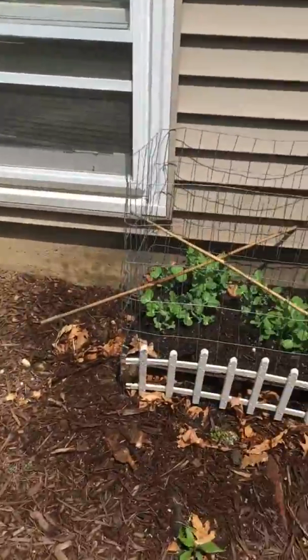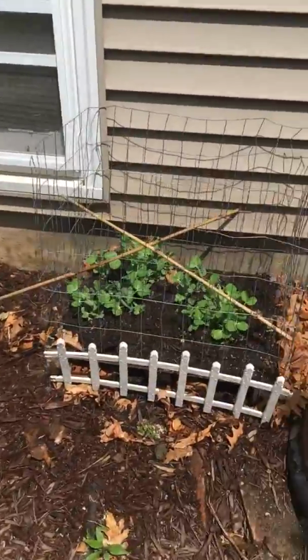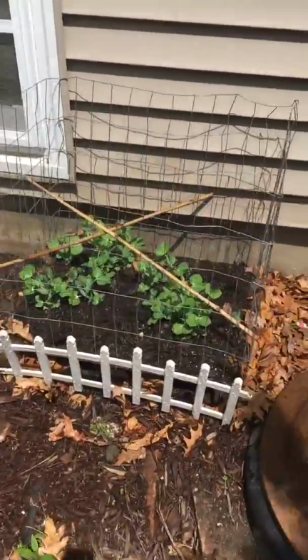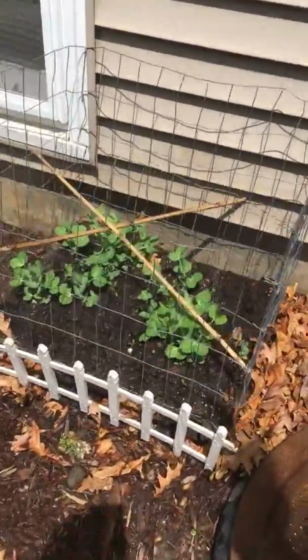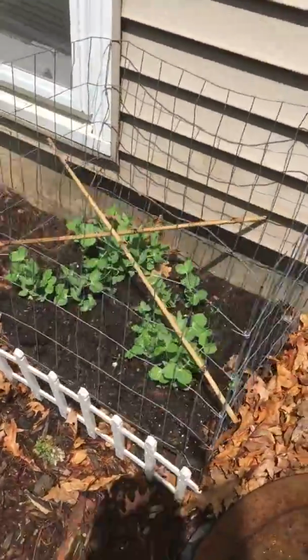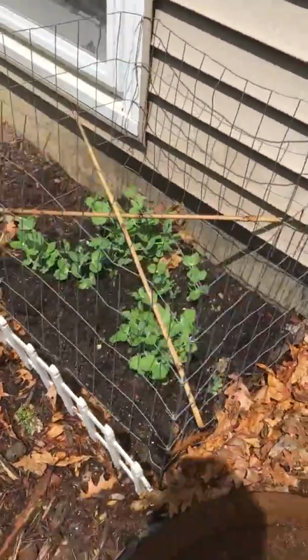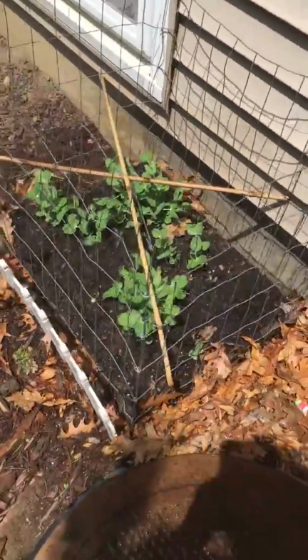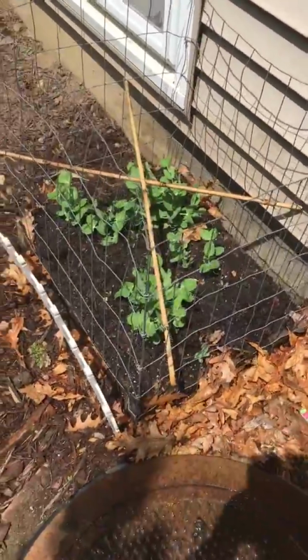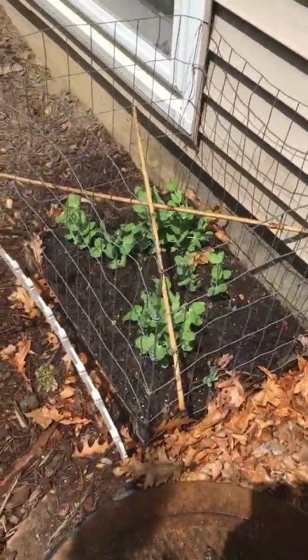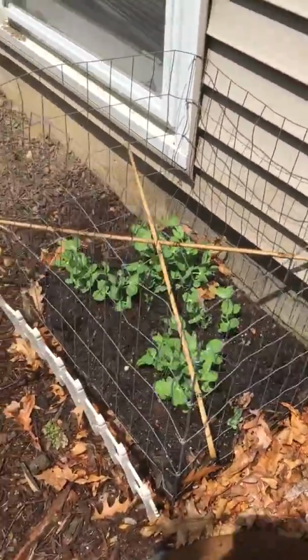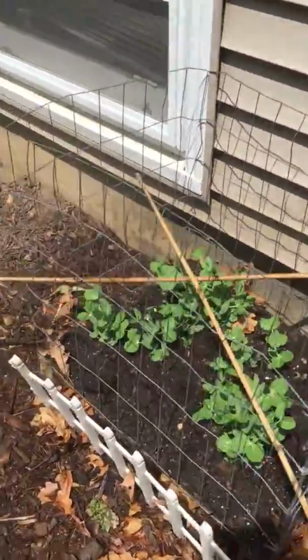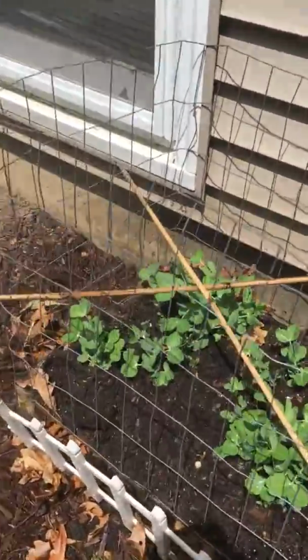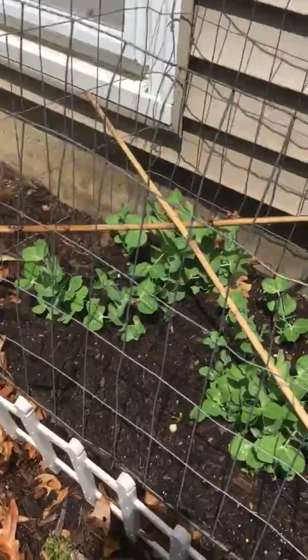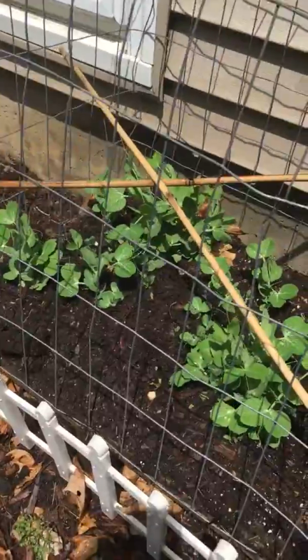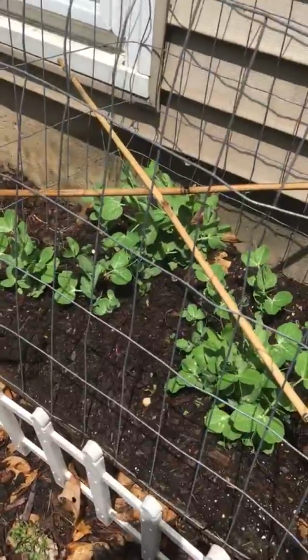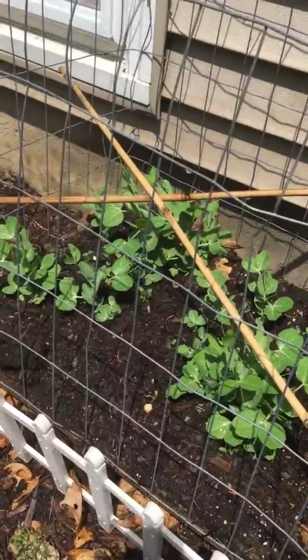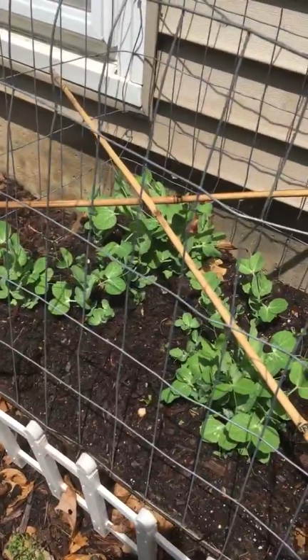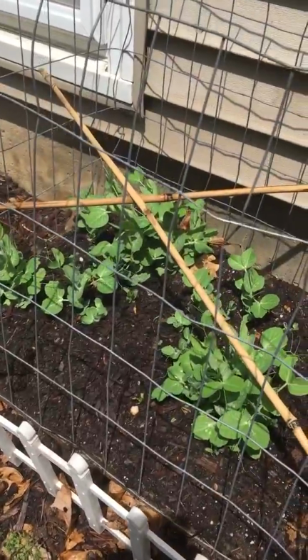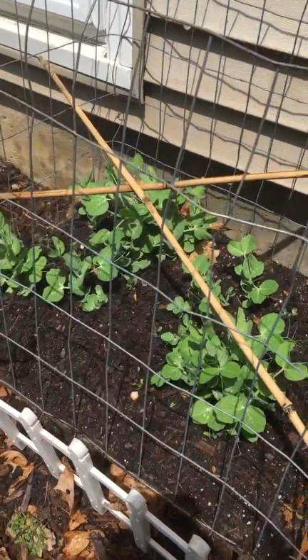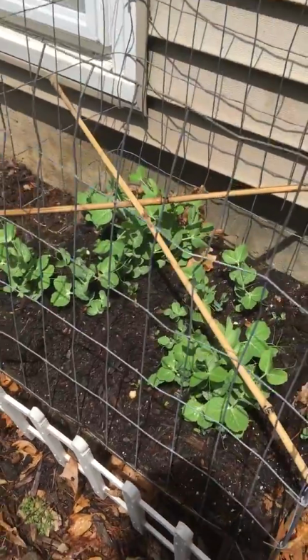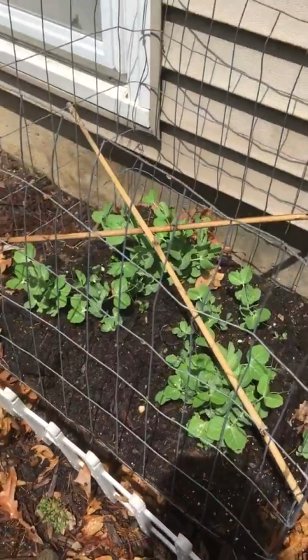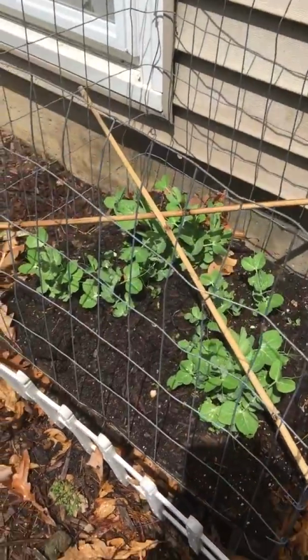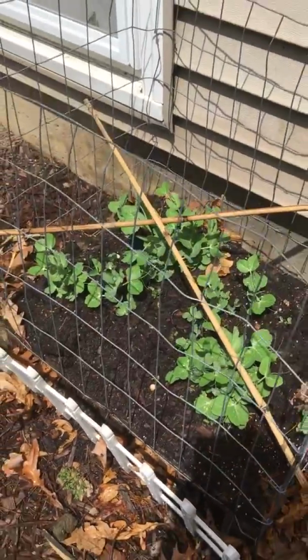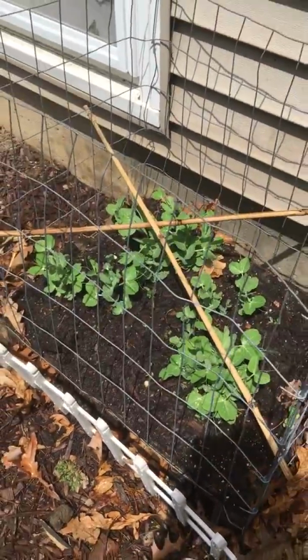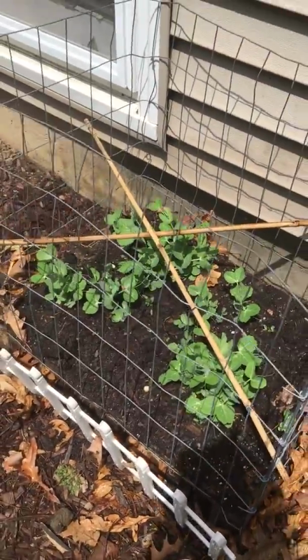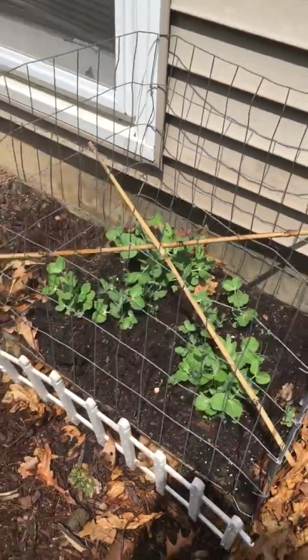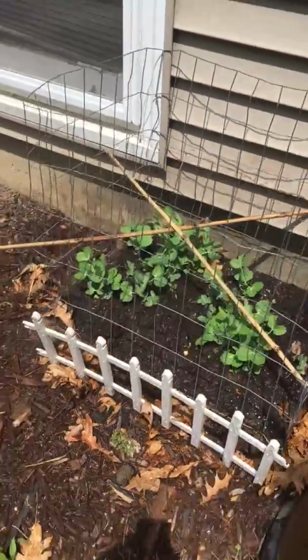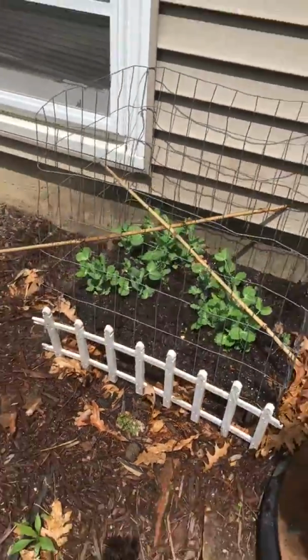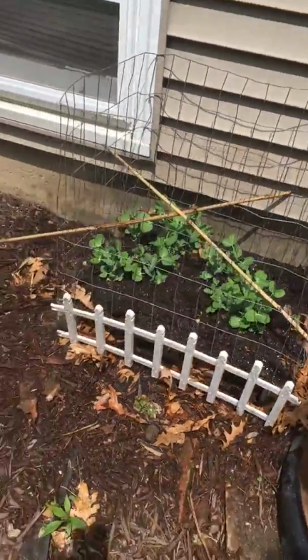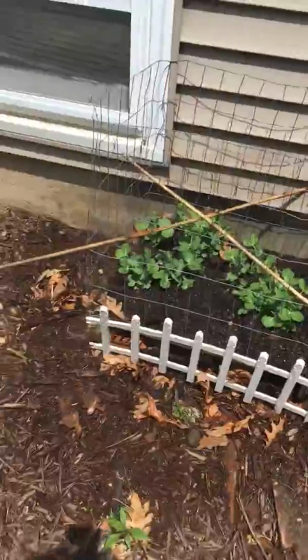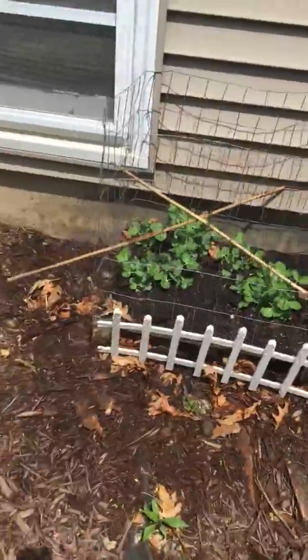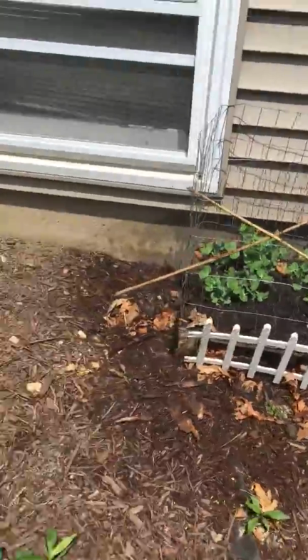Here are my sugar snap peas. I just stuck those bamboo stakes in there because it looks like they're starting to get ready to look for something to crawl on or climb up on.